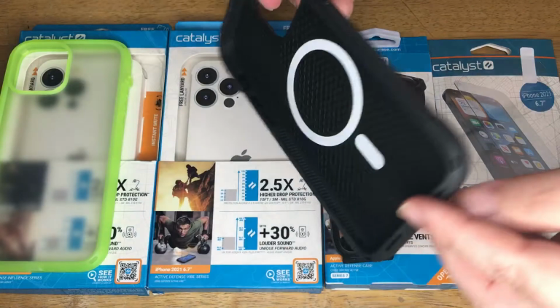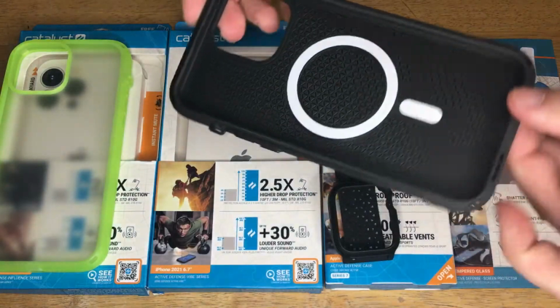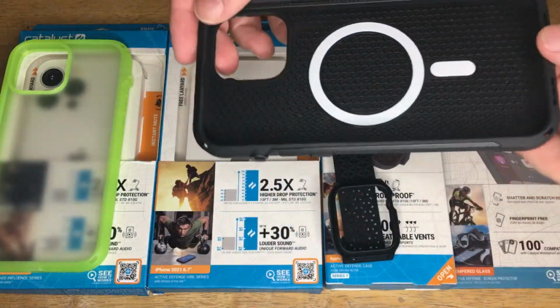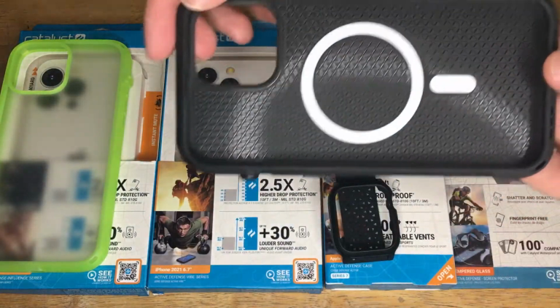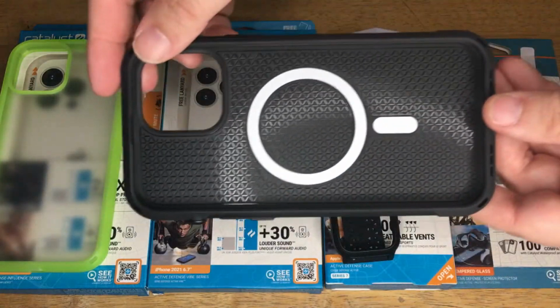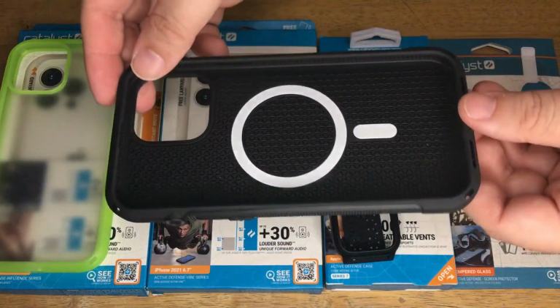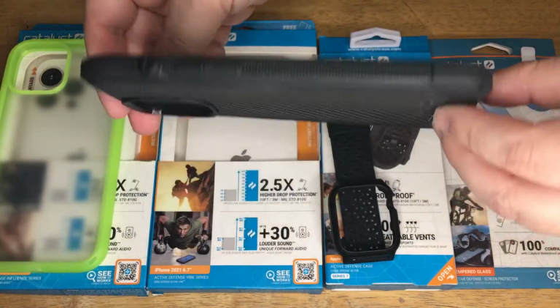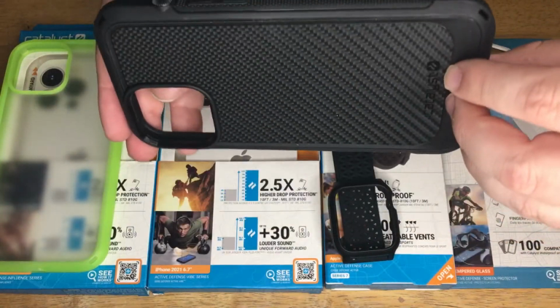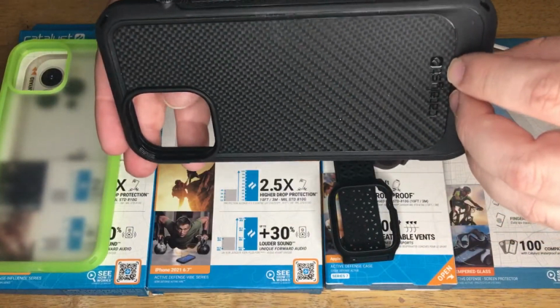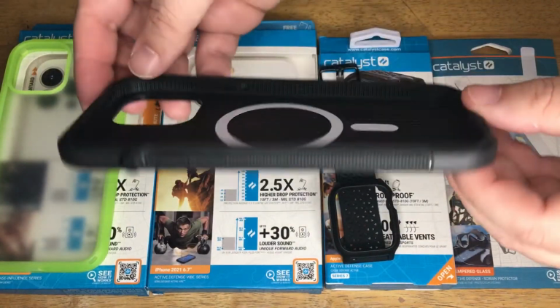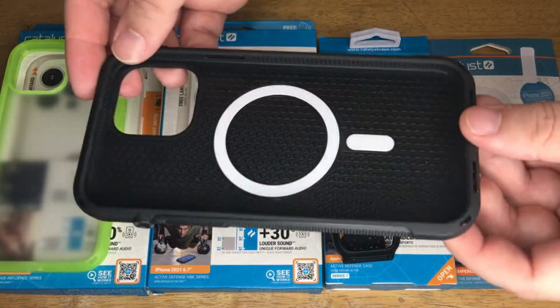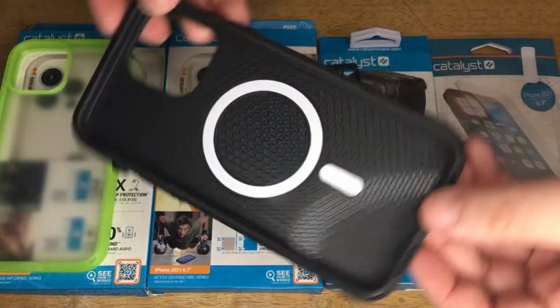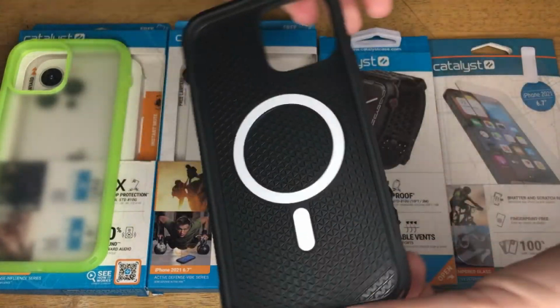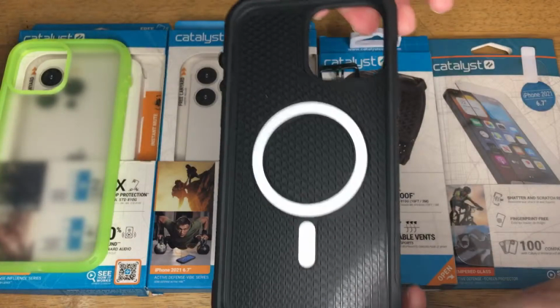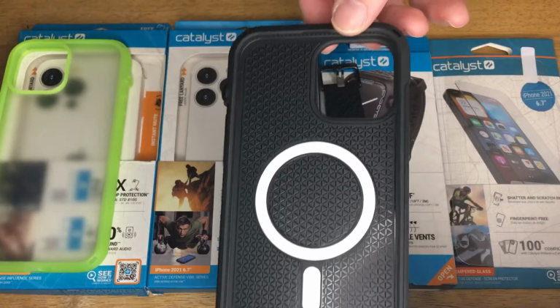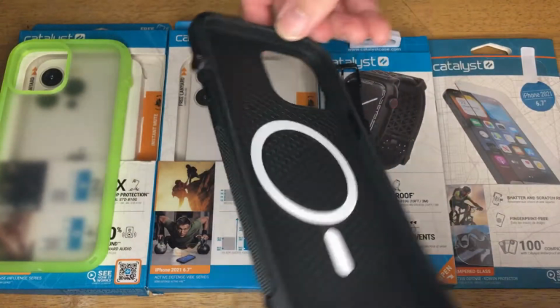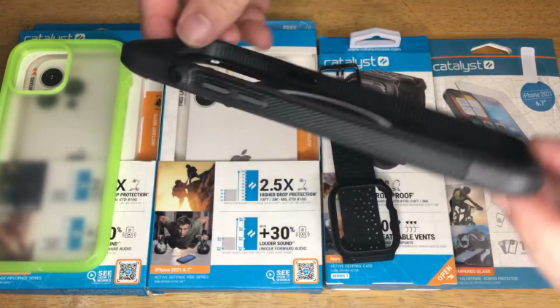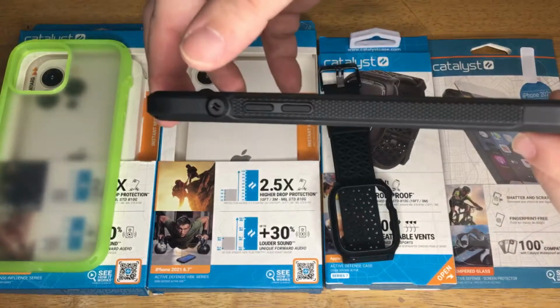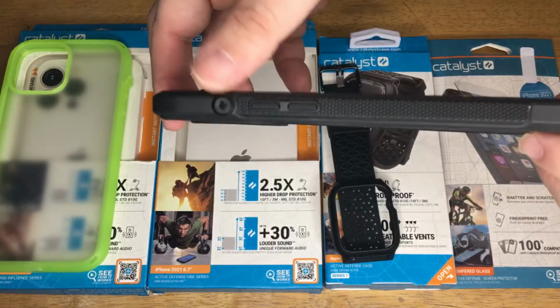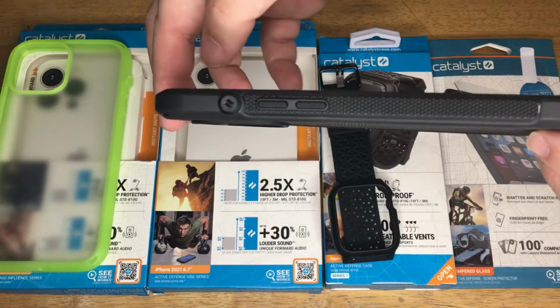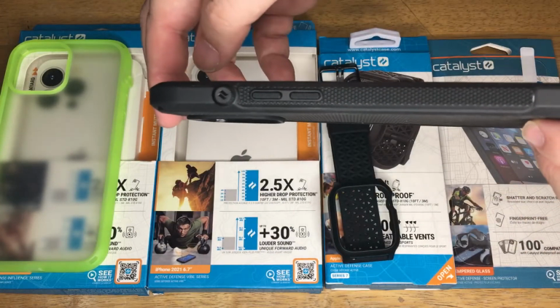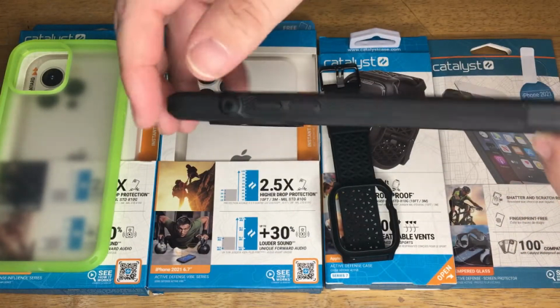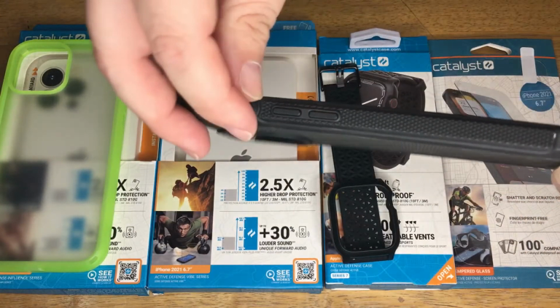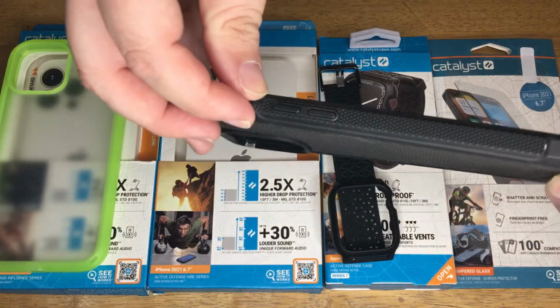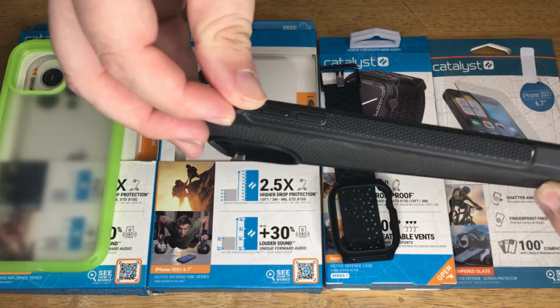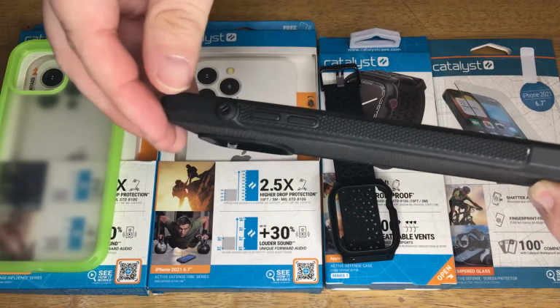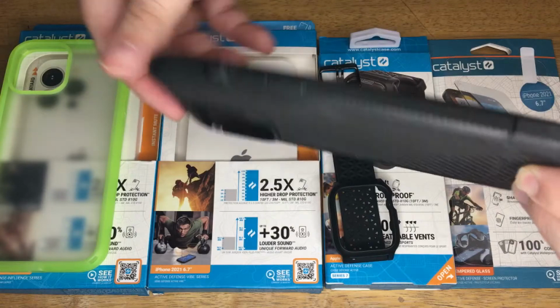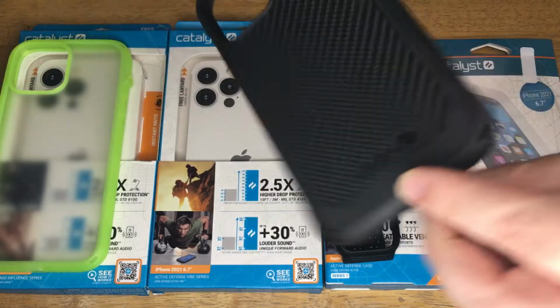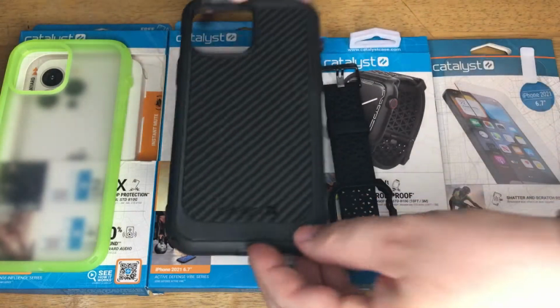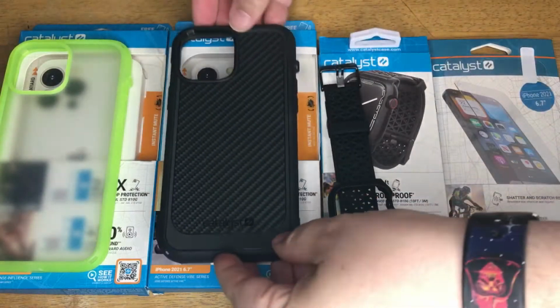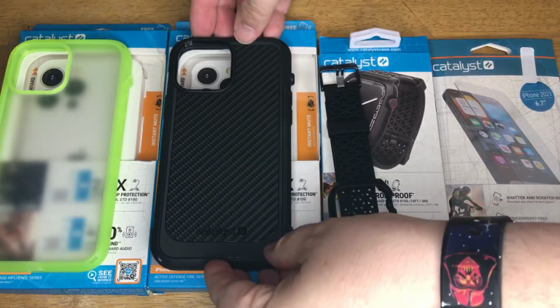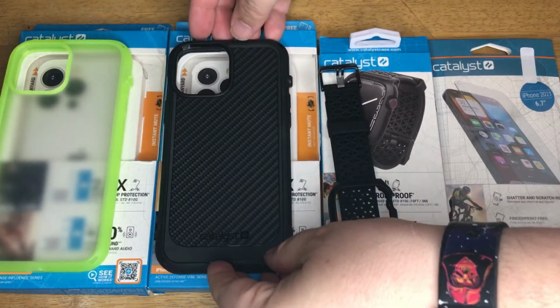This is the Vibe Series case with MagSafe compatibility for the iPhone 14 Pro Max. It has the patented mute switch right there — that is turnable. So you just turn it and it will mute the phone. So there's that one.